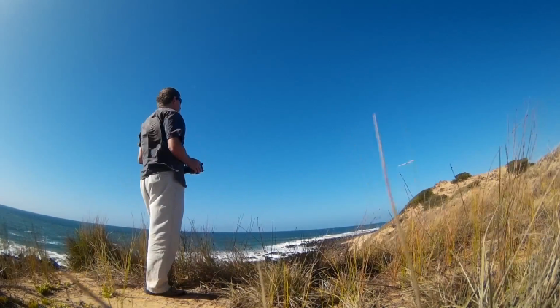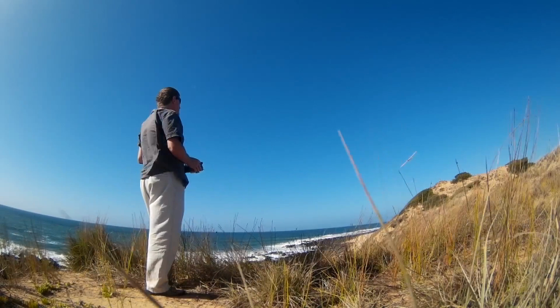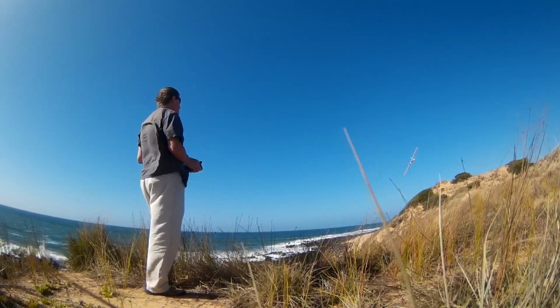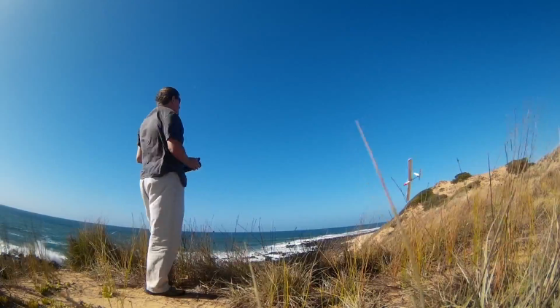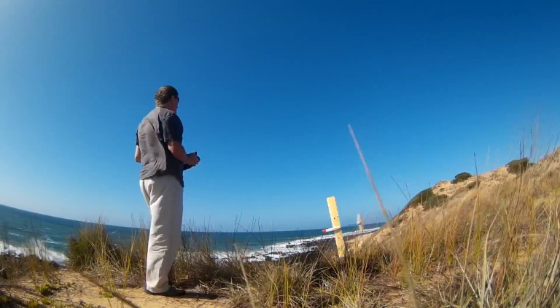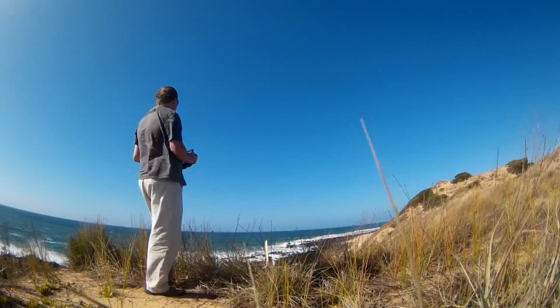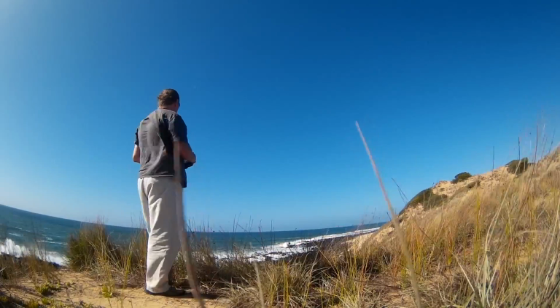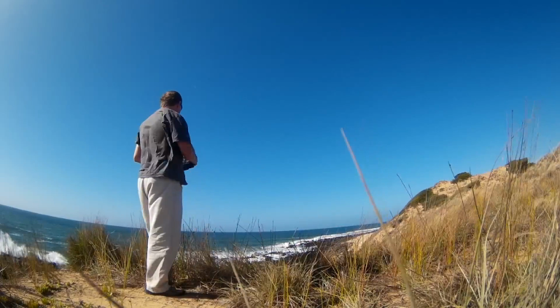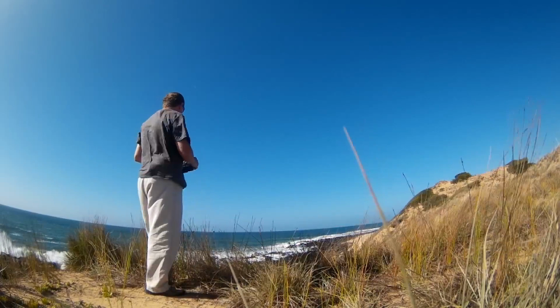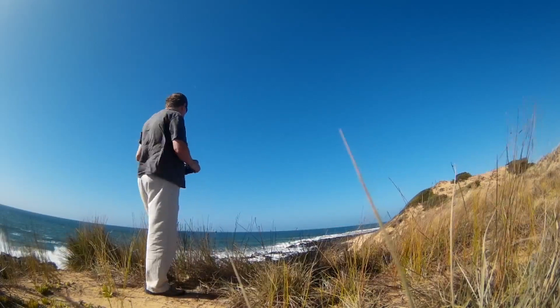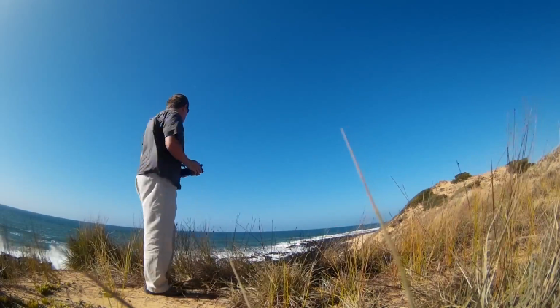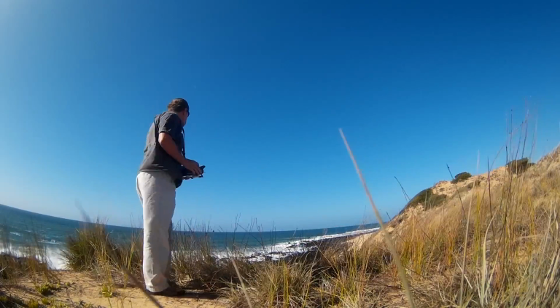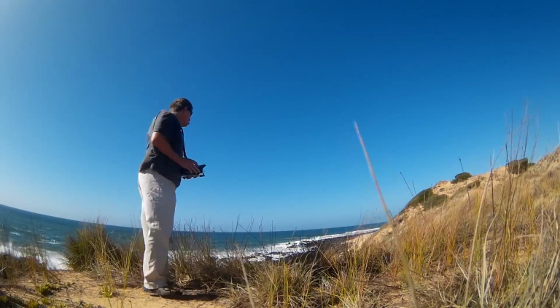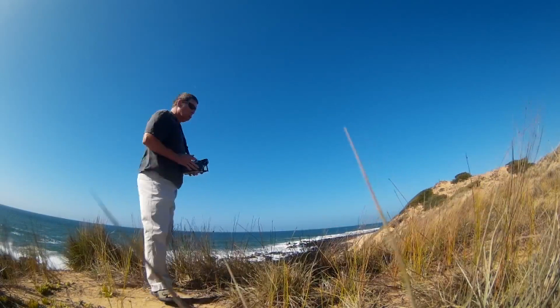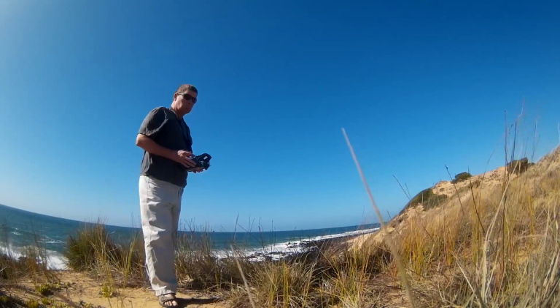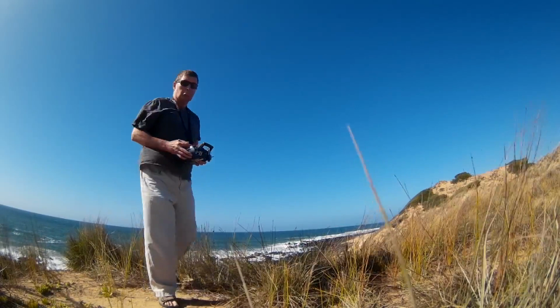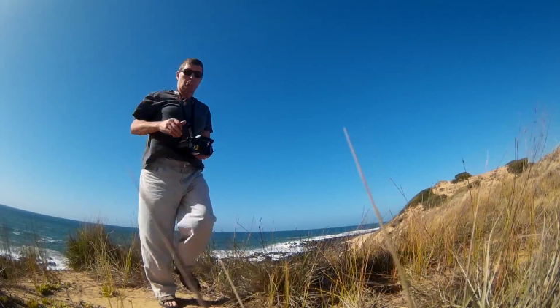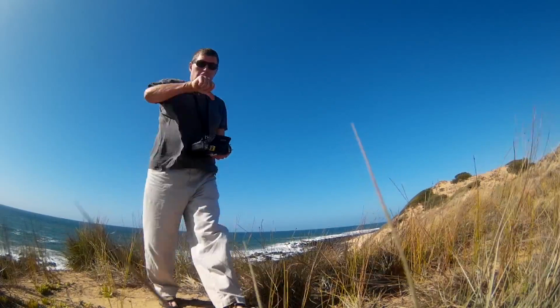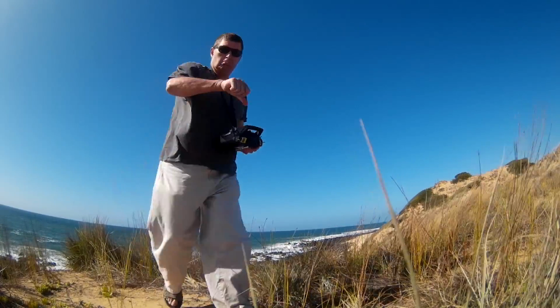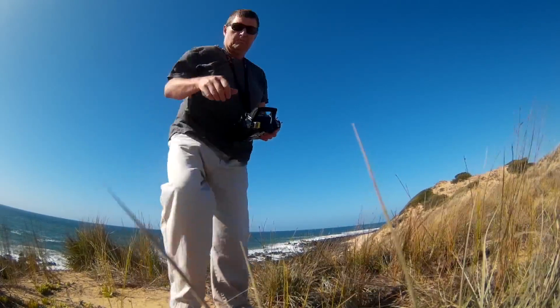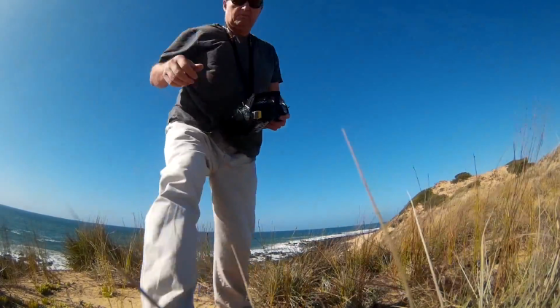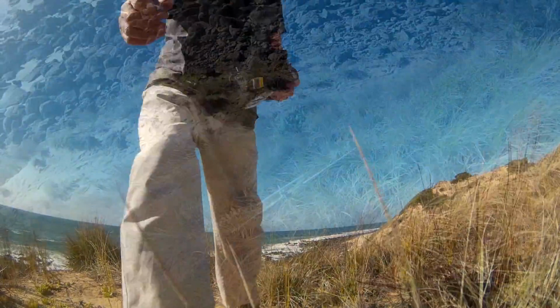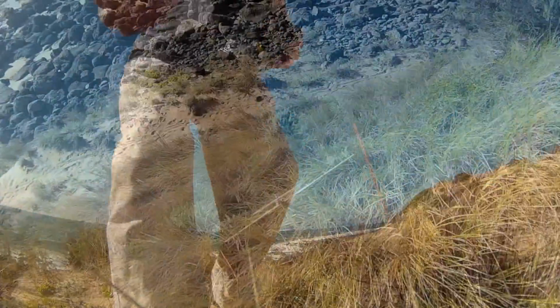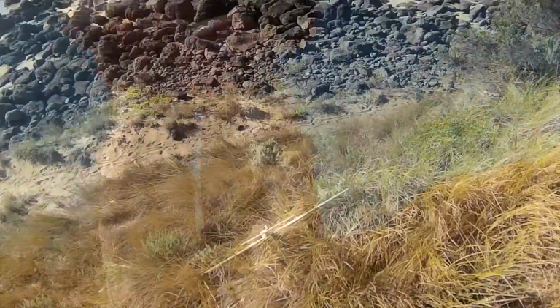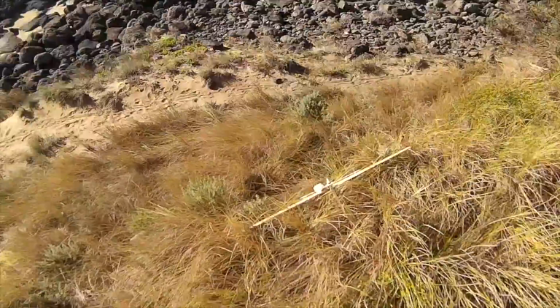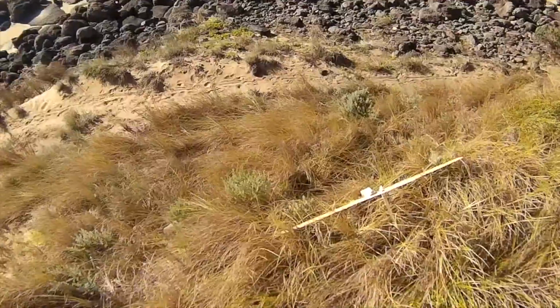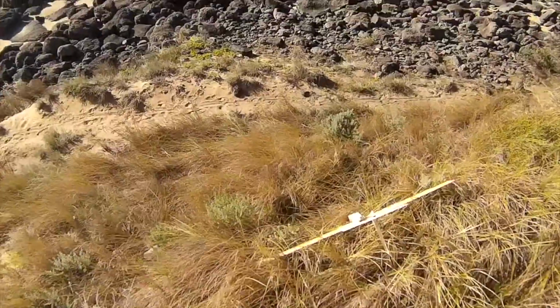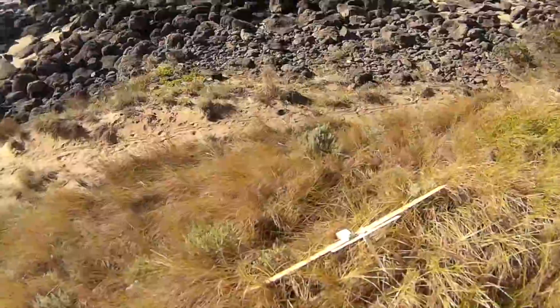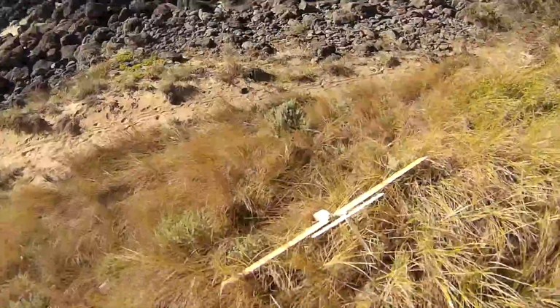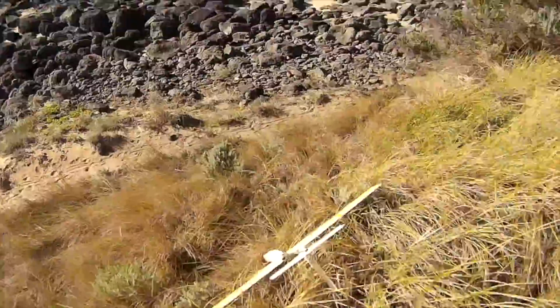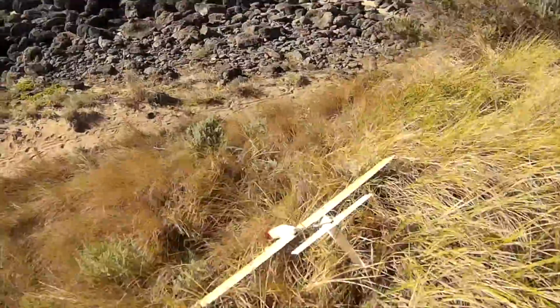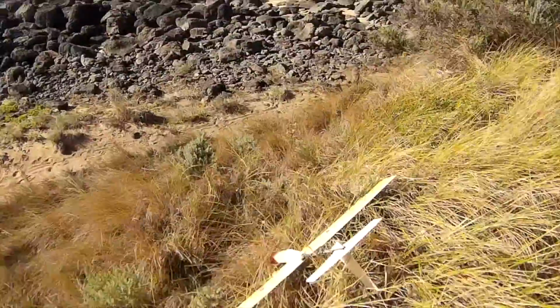This is not my best move, but the sloper doesn't hit the rocks — it gets blown back onto the soft grass of the slope and it's easy to retrieve.